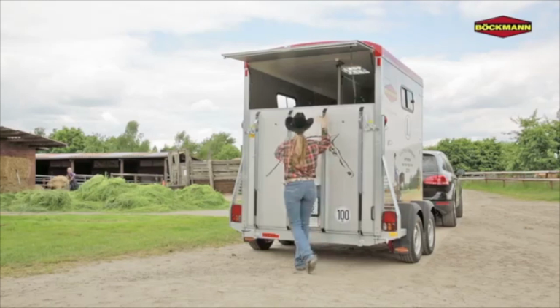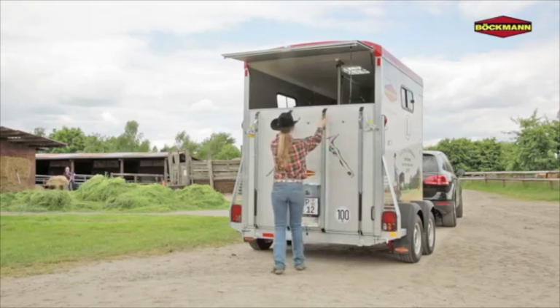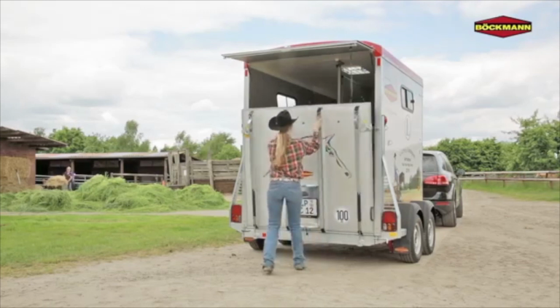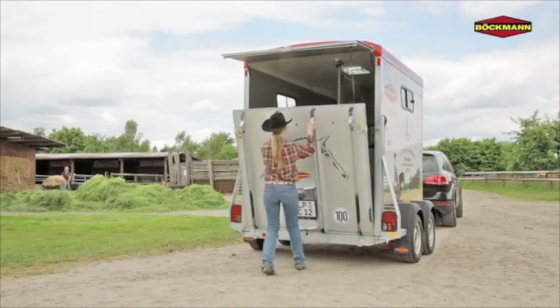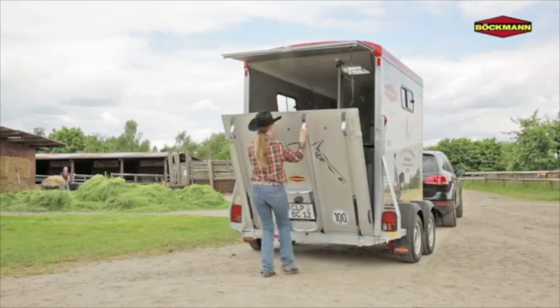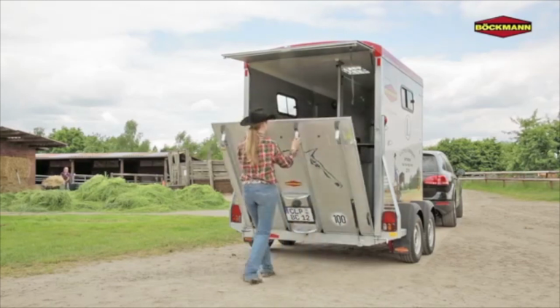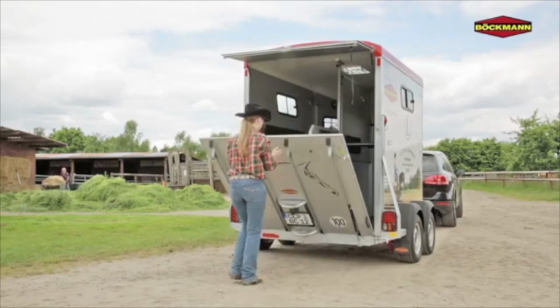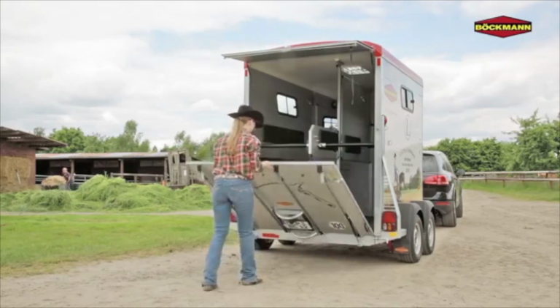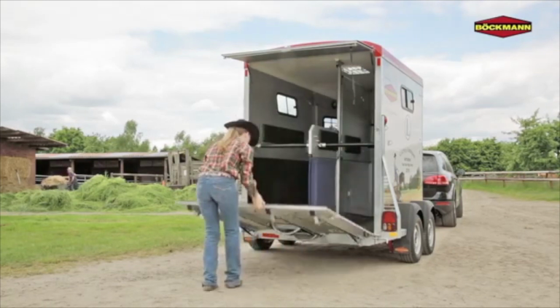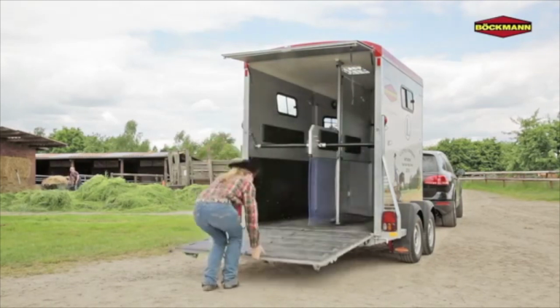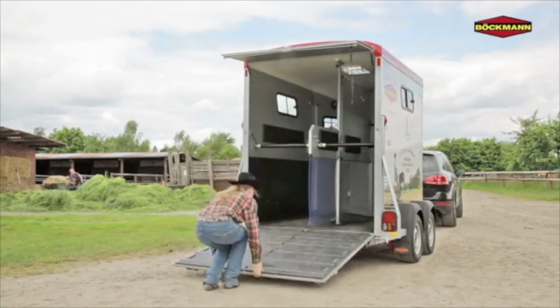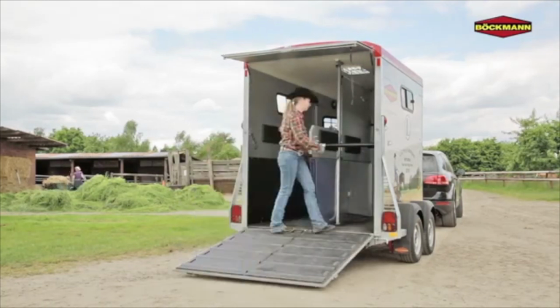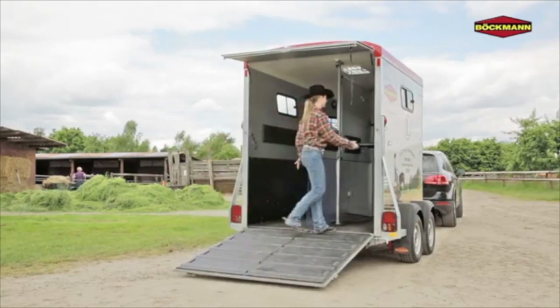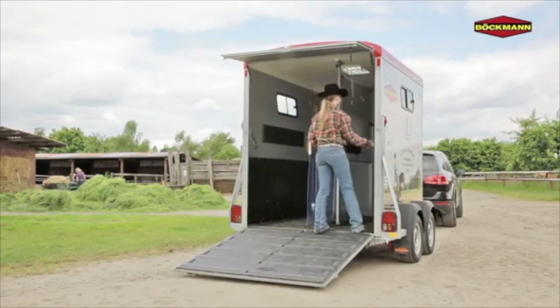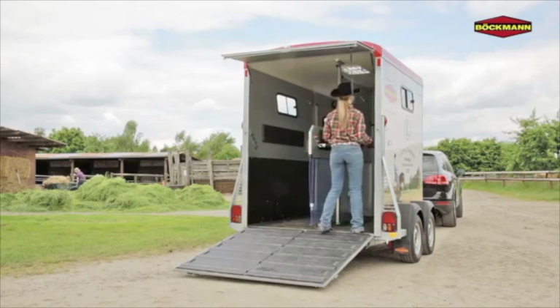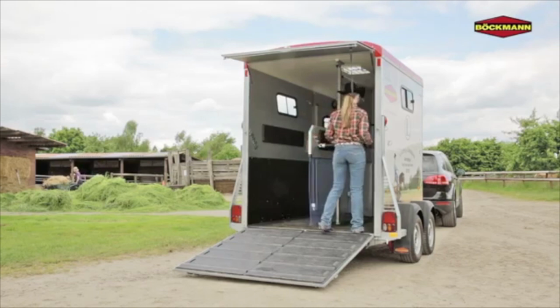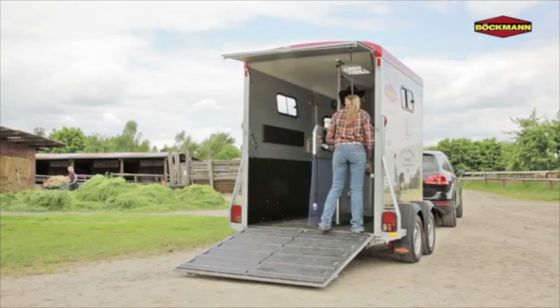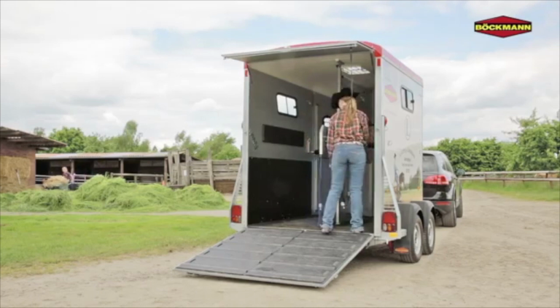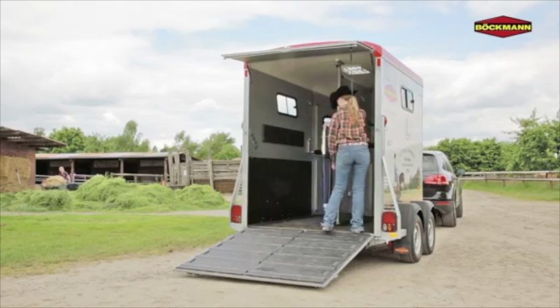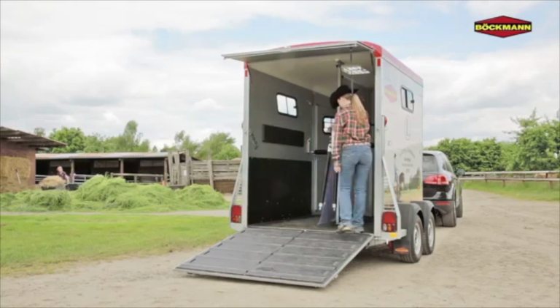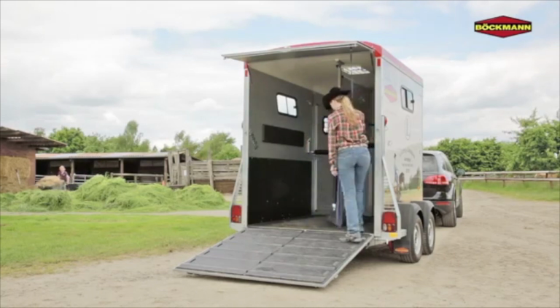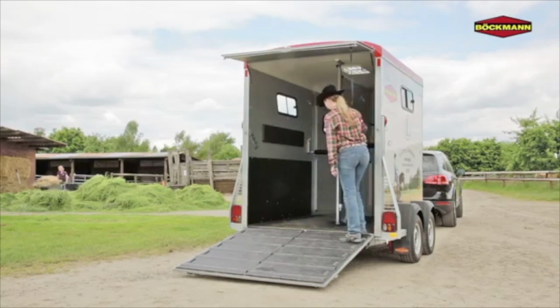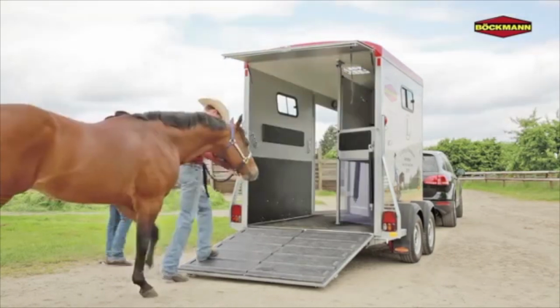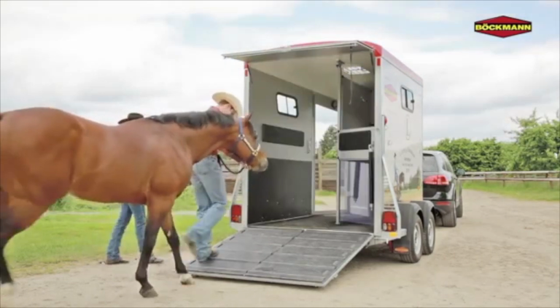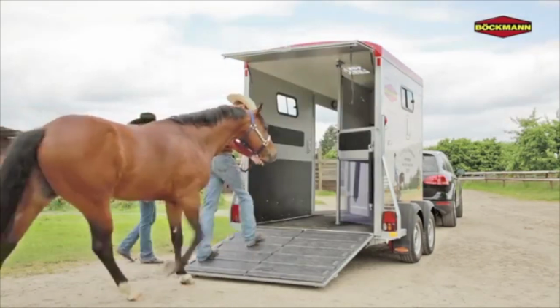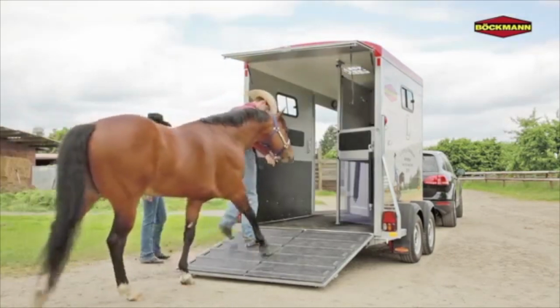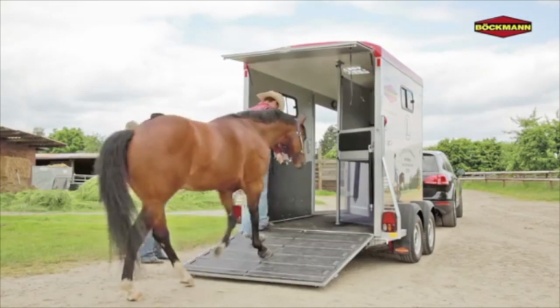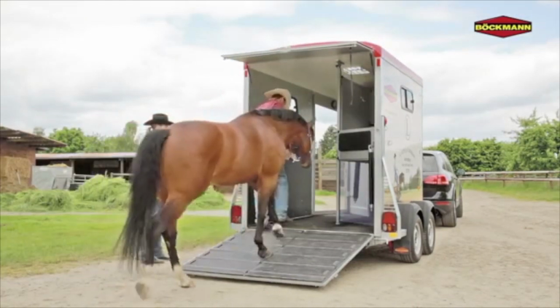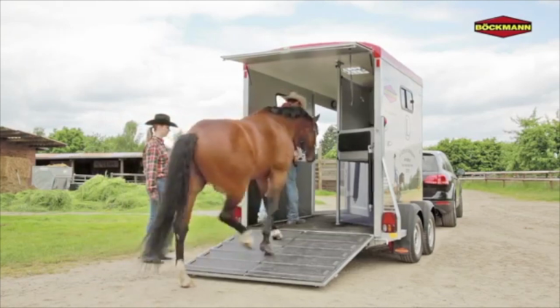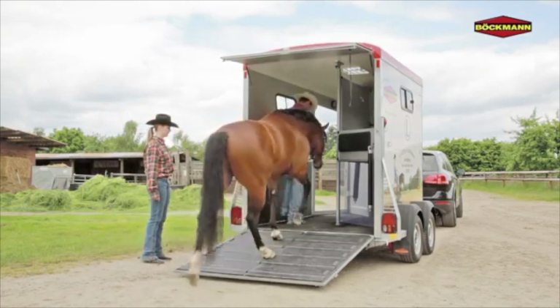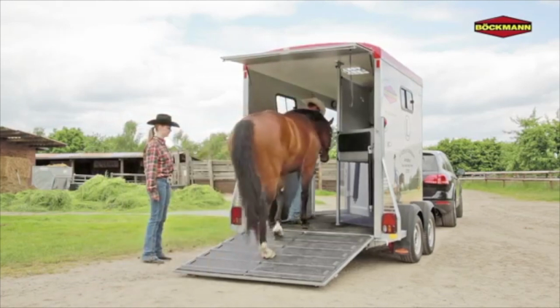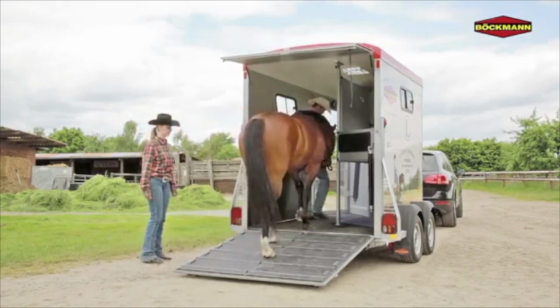Bachmann makes loading easy. Adjust the width of the rear stall panels in the Portax models for a wider entry. The five foot long ramp provides a lower incline for the horse's entry.